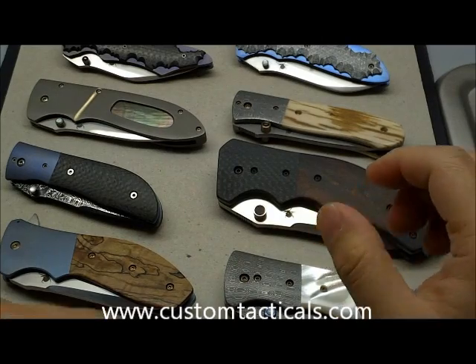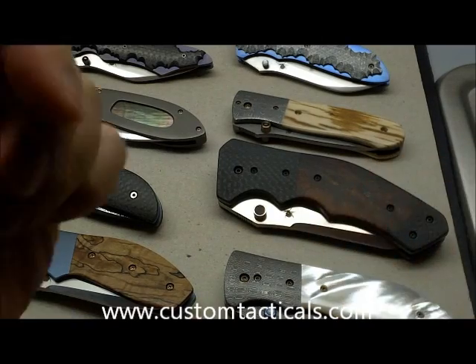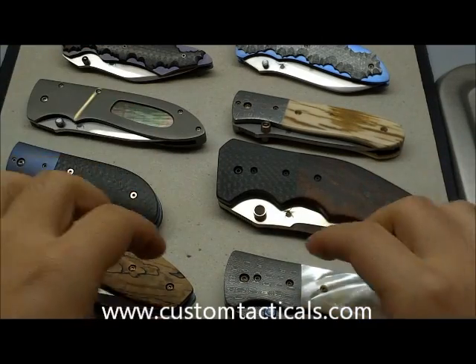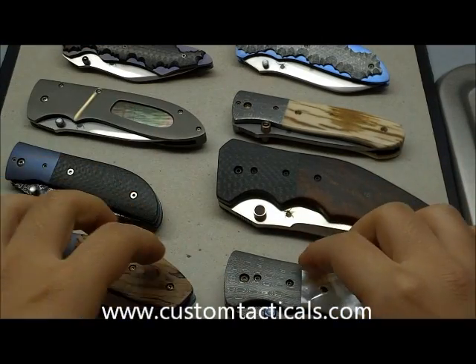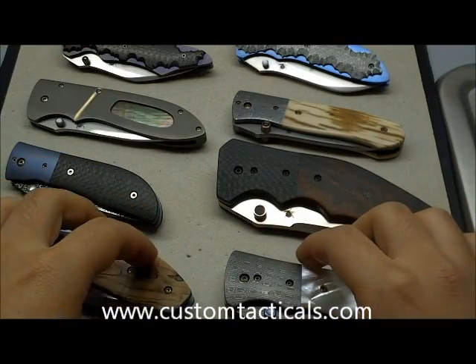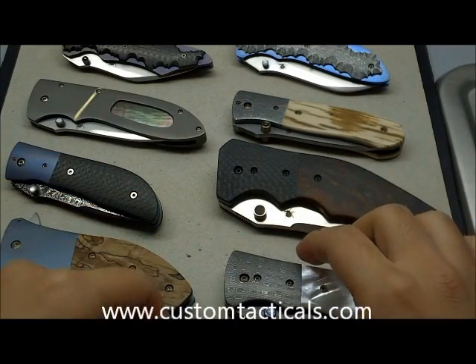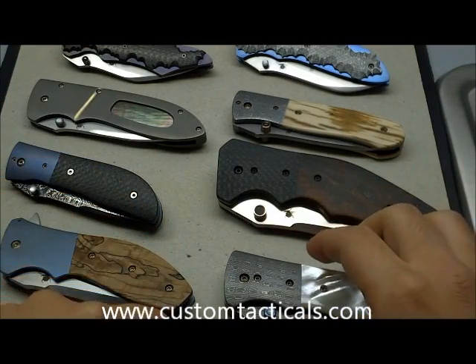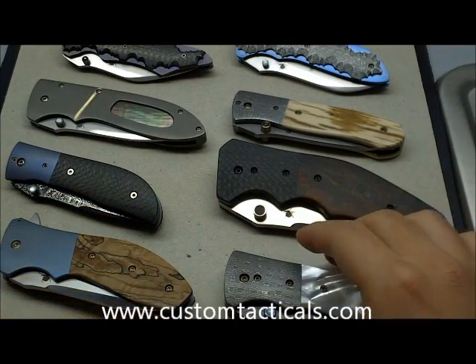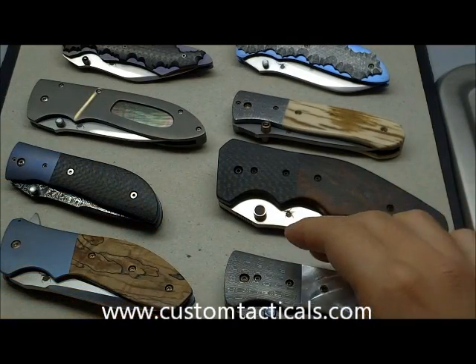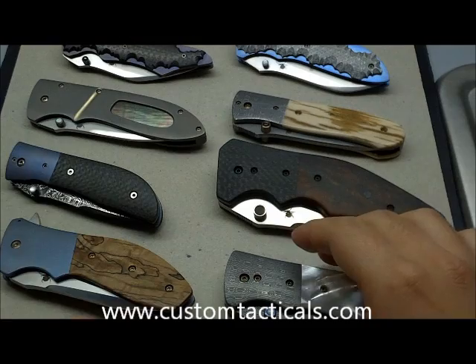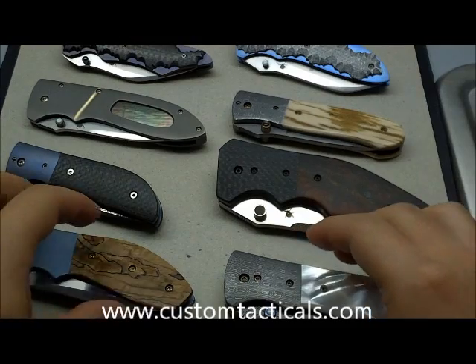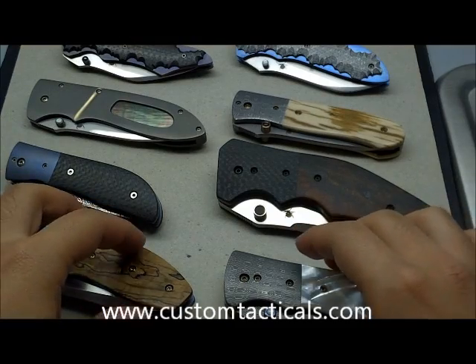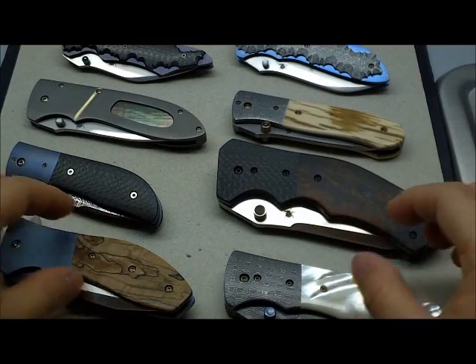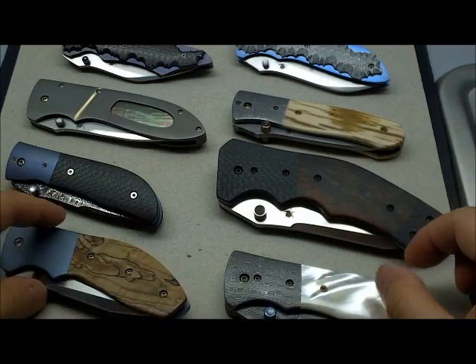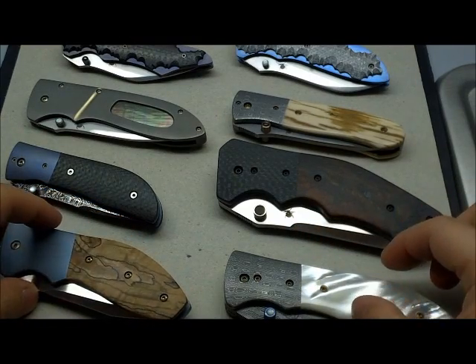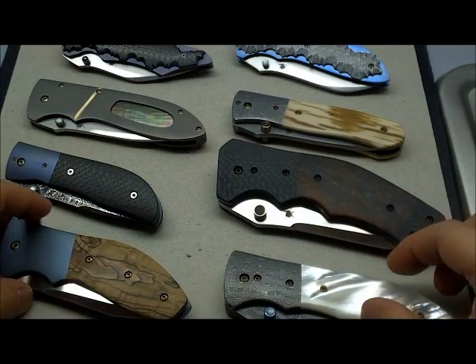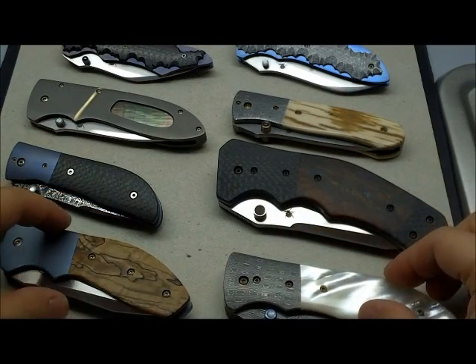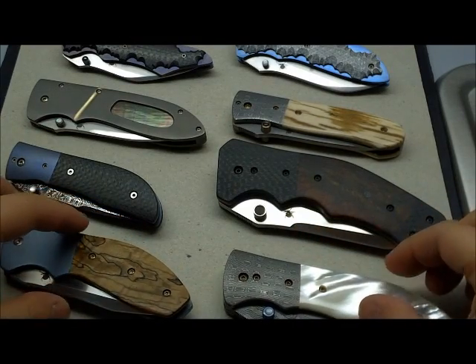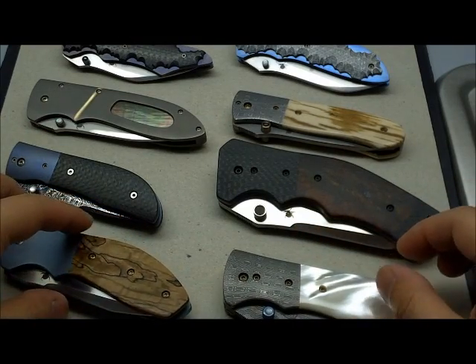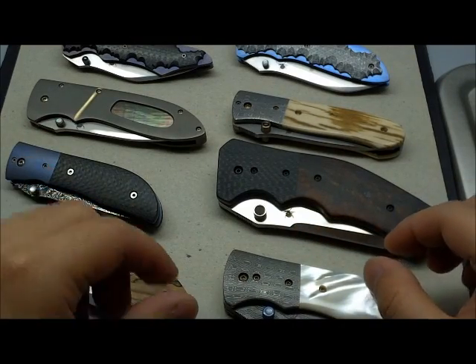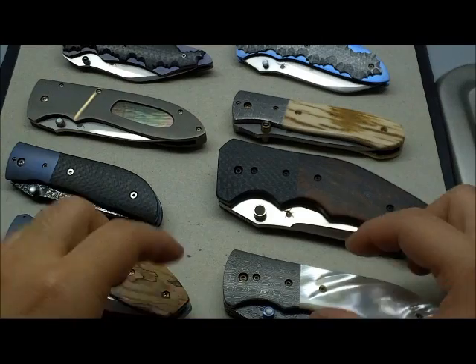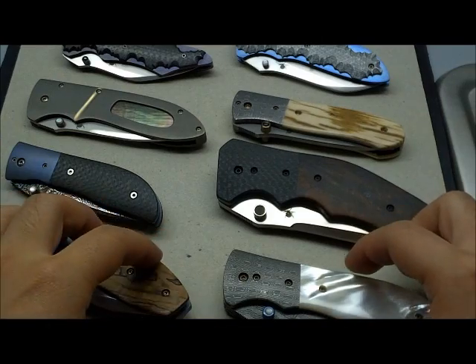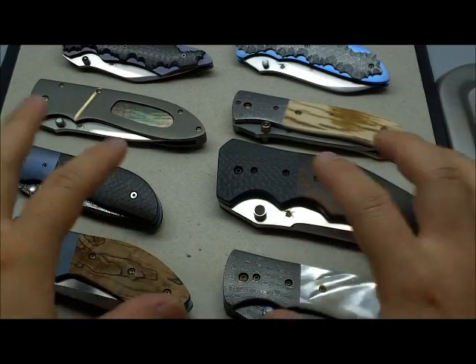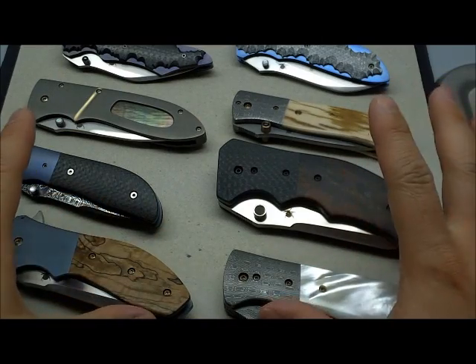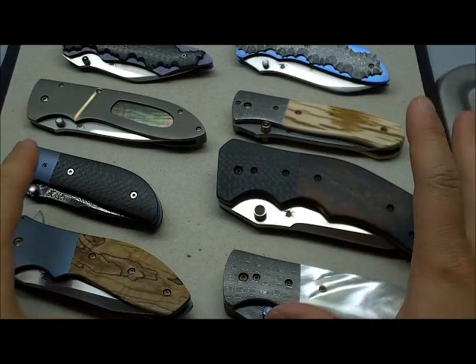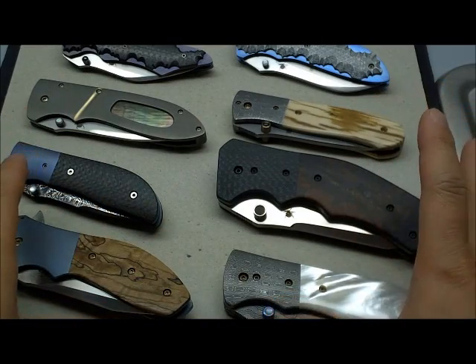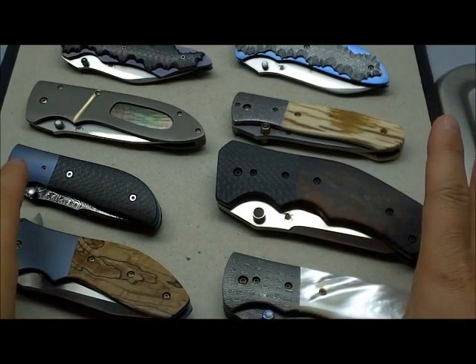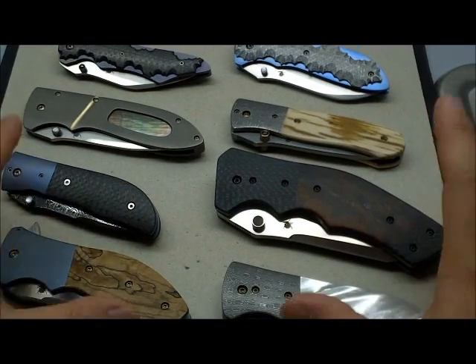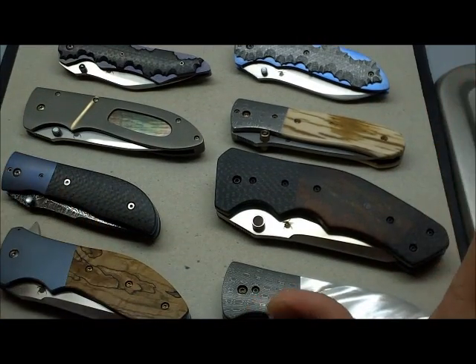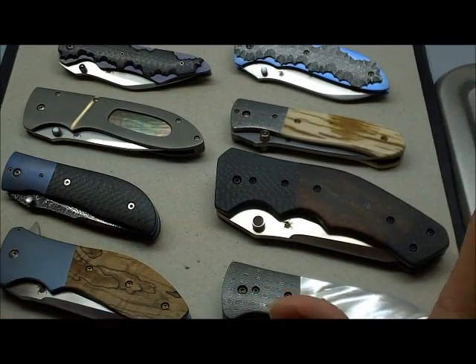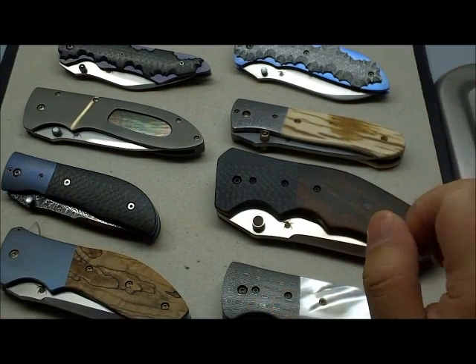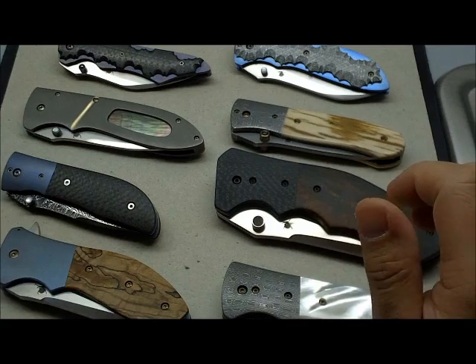CustomTacticals.com here, and today our video is not really a review — I'm just going to call this the Kirby Lambert extravaganza. I've got four Kirby Lambert folders here, just barely fits on the screen.